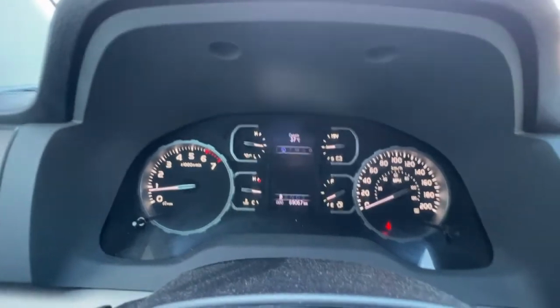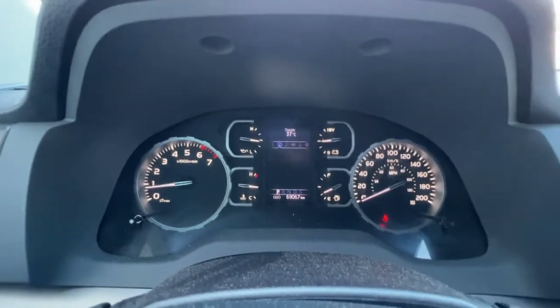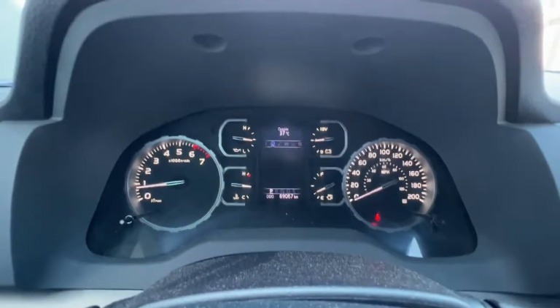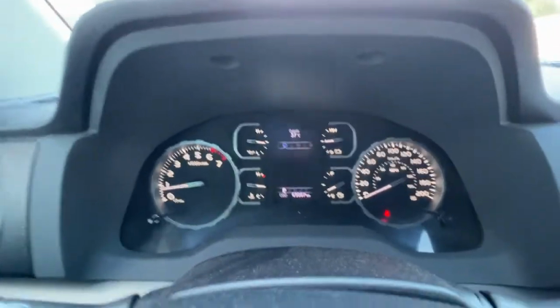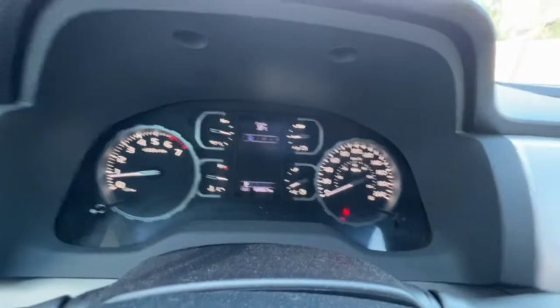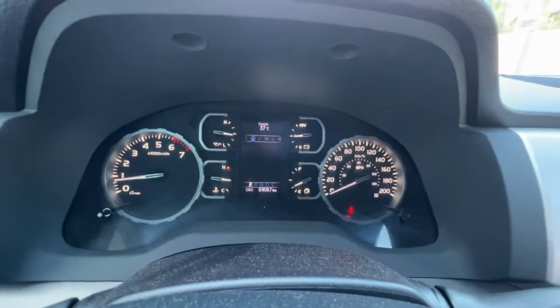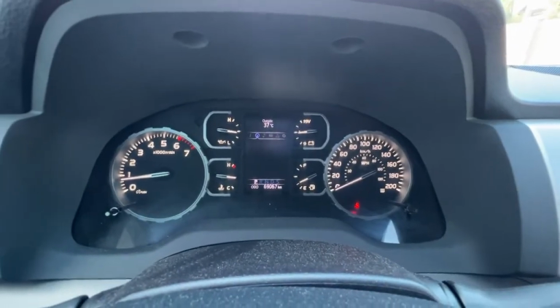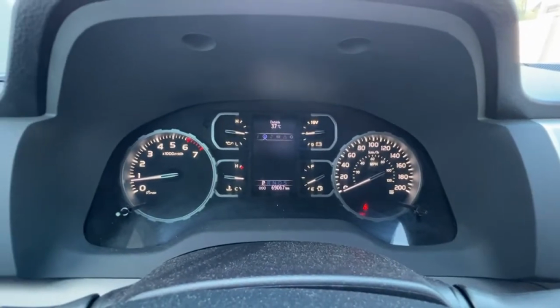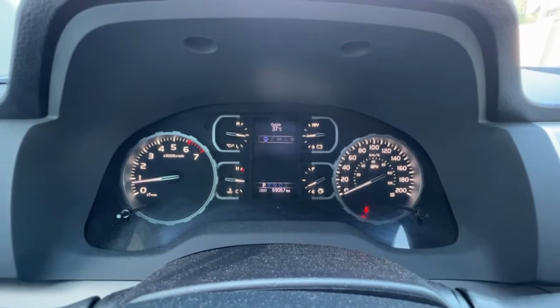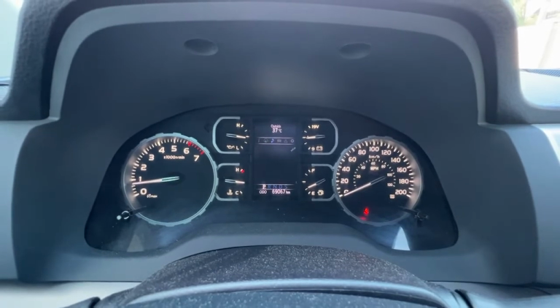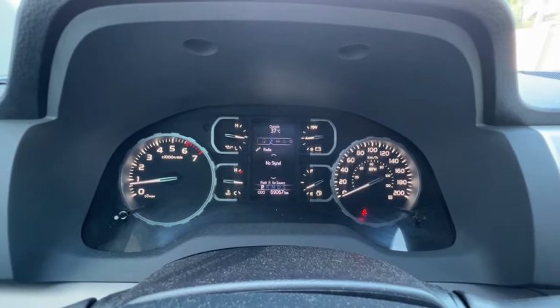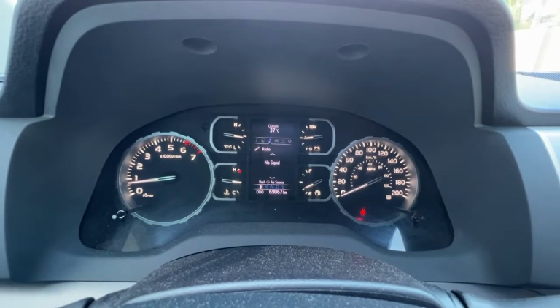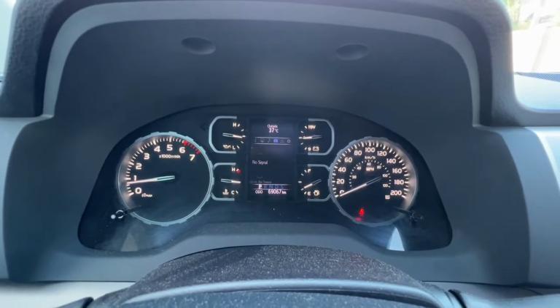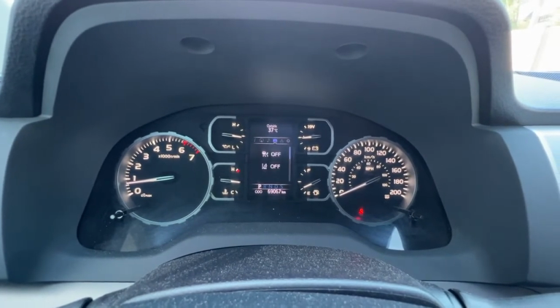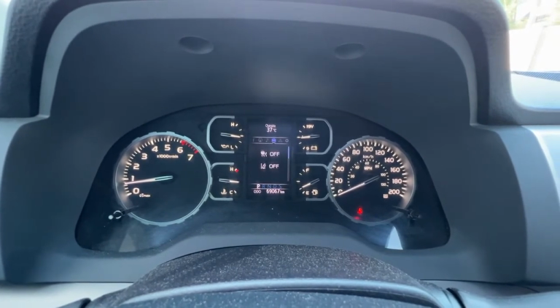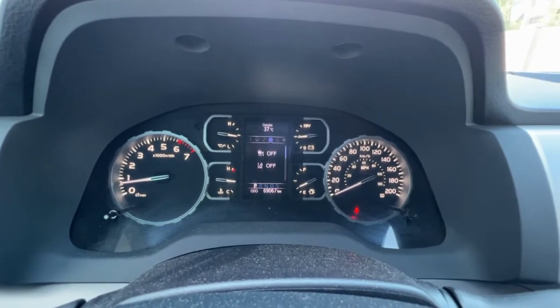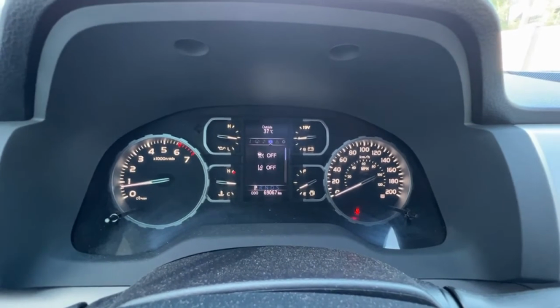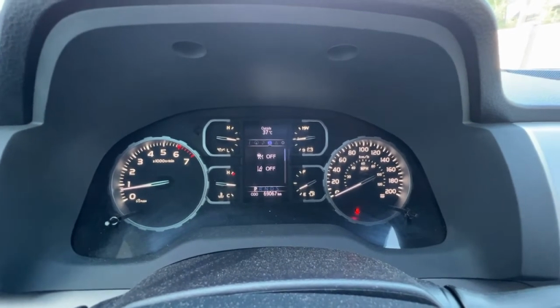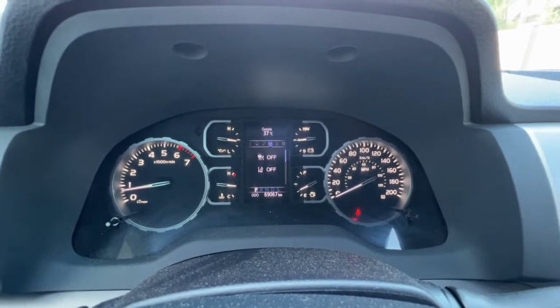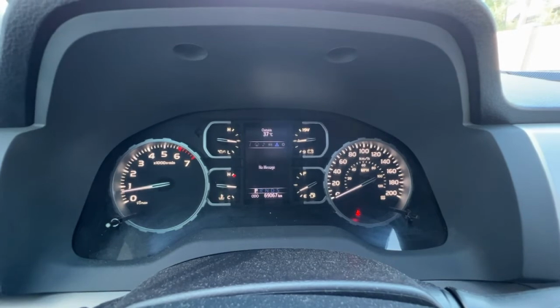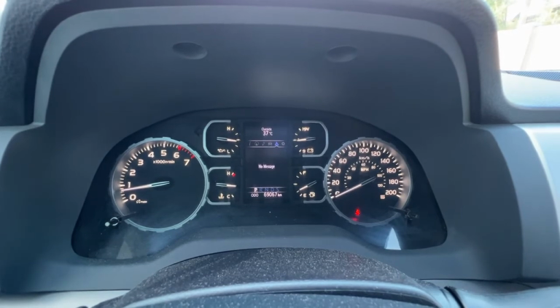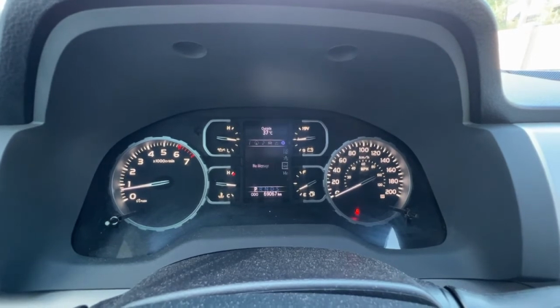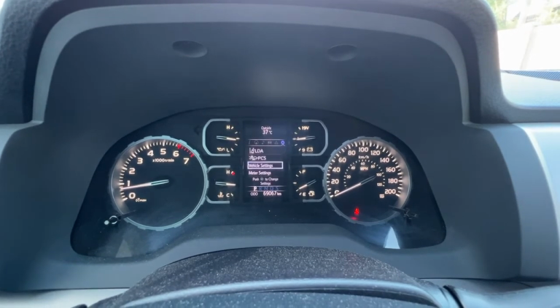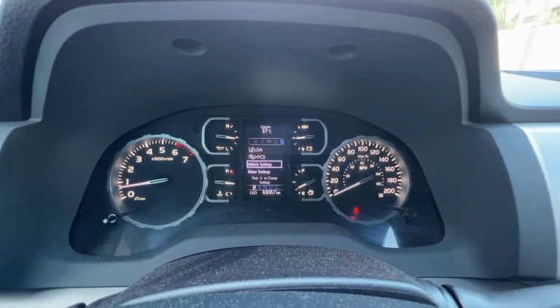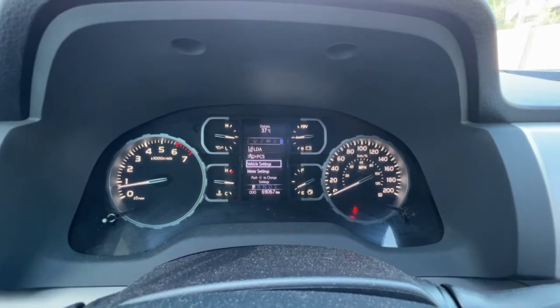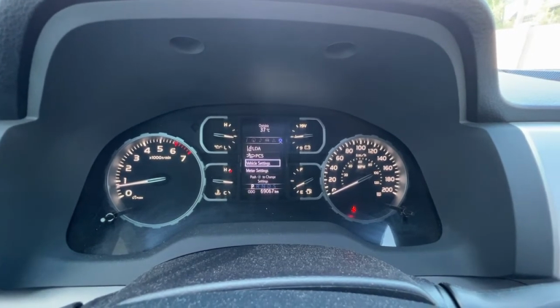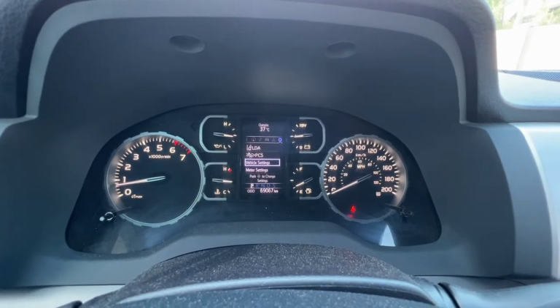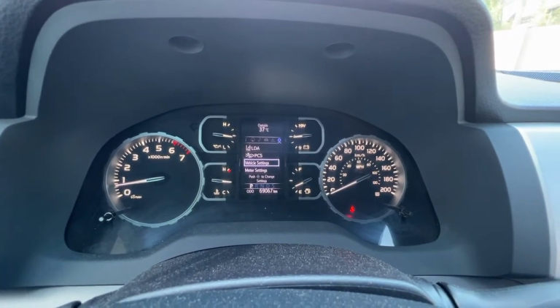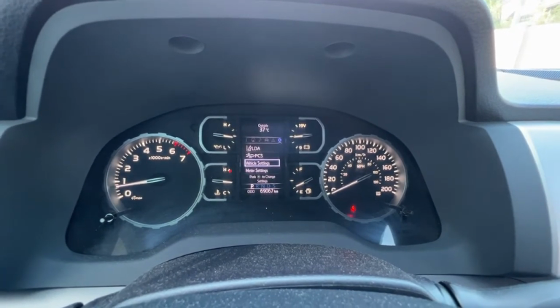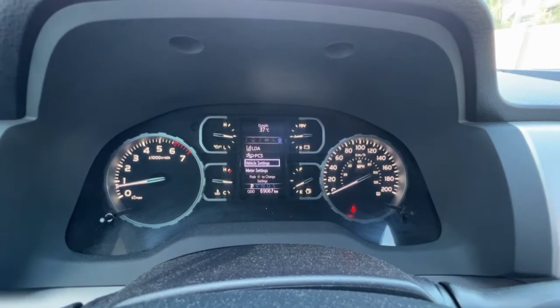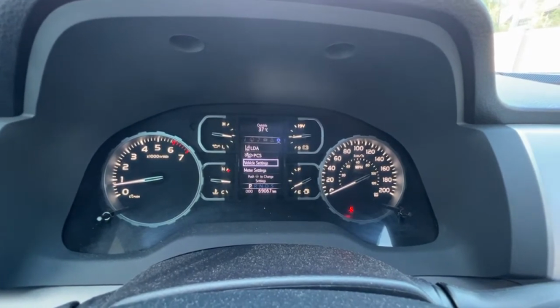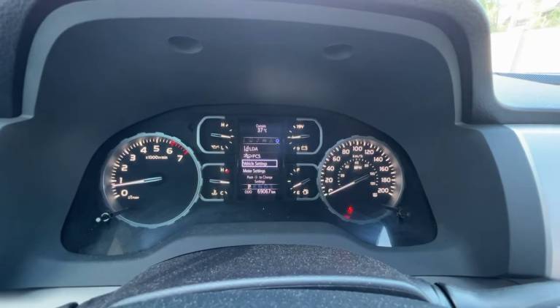Using these controls up here on your steering wheel on the right side, we can scroll through and get different options of what you want to see. You can customize things to make it look how you like.